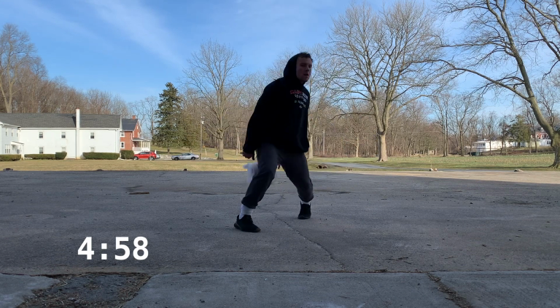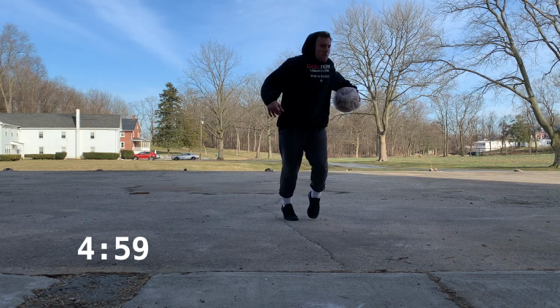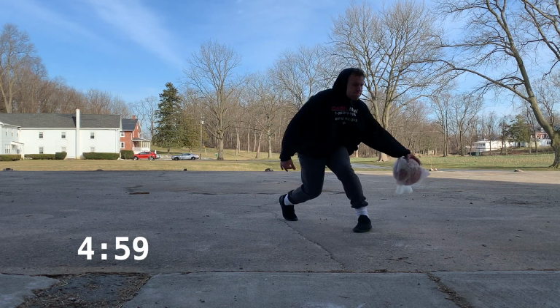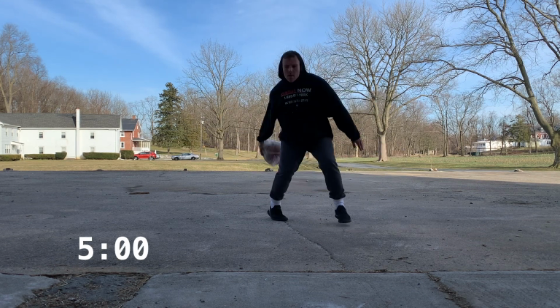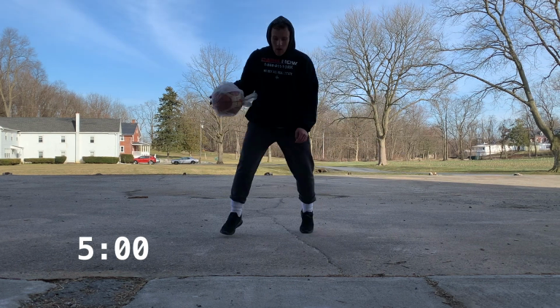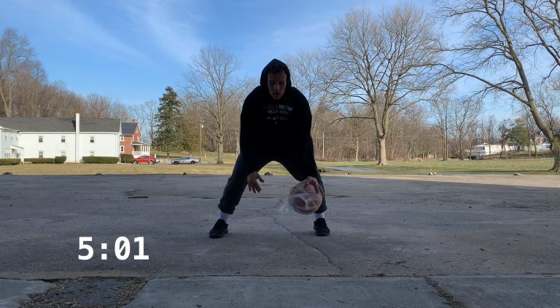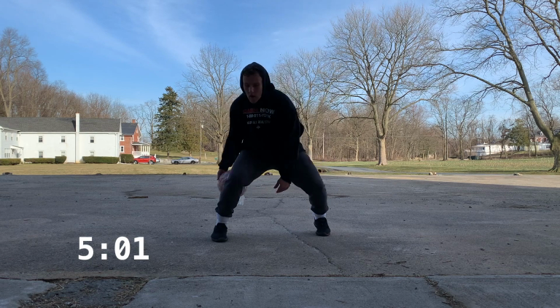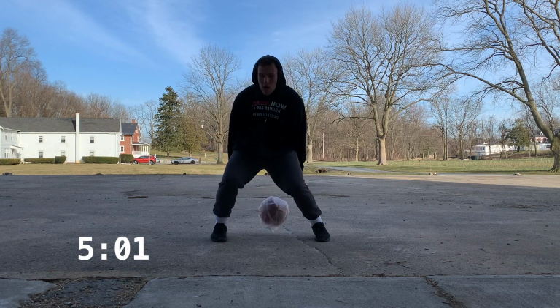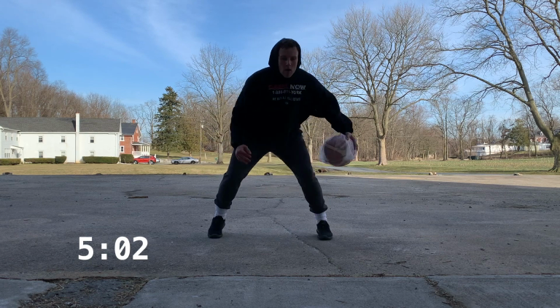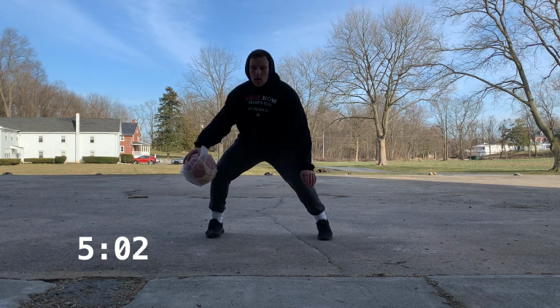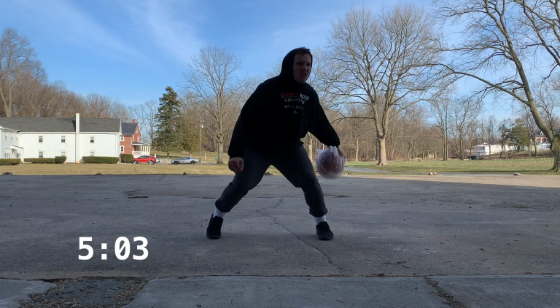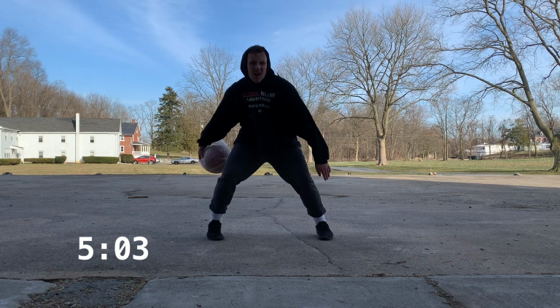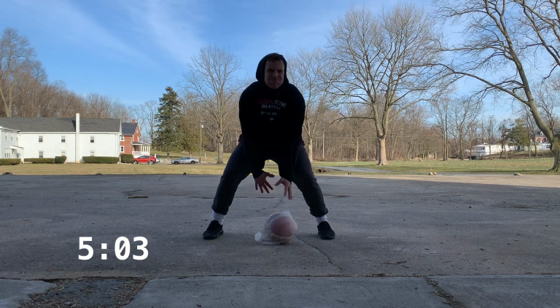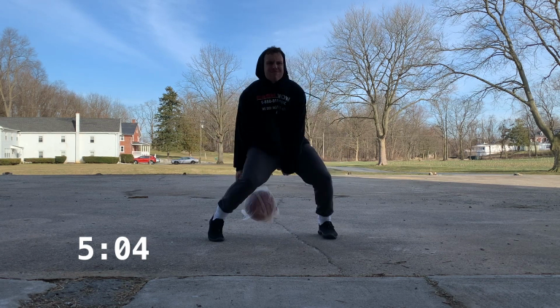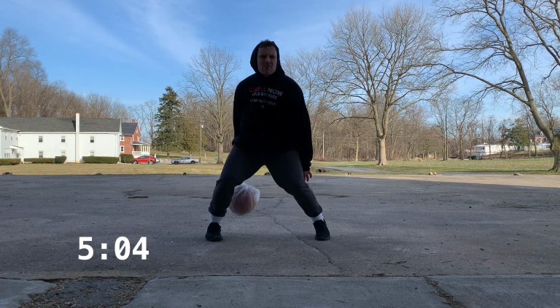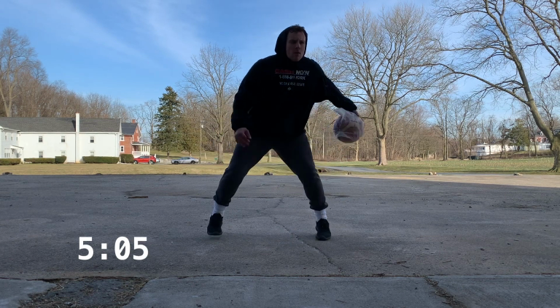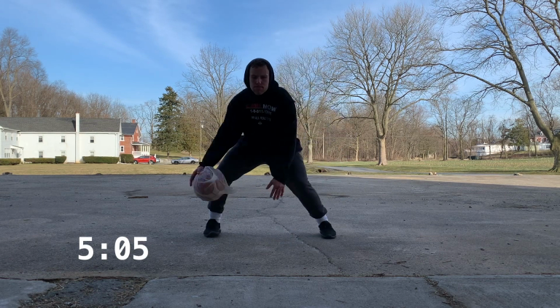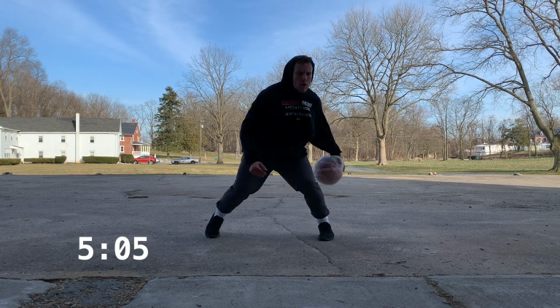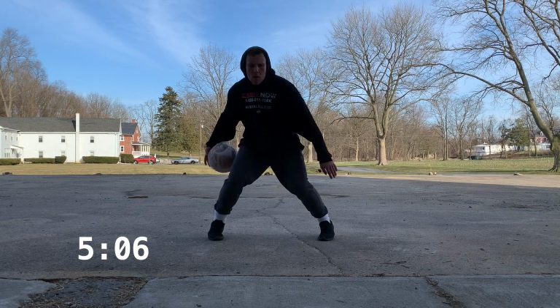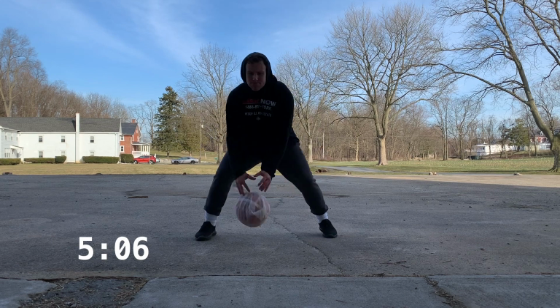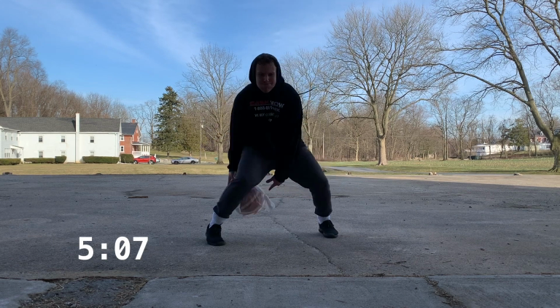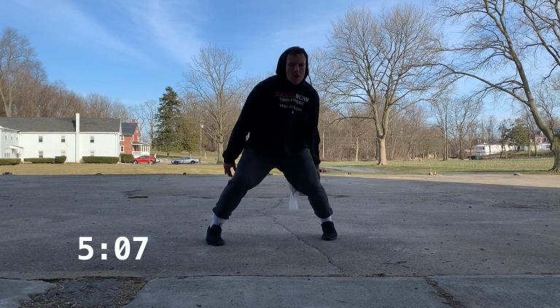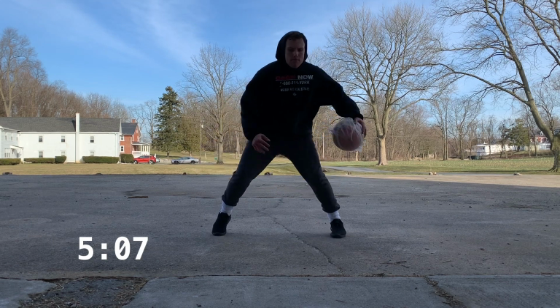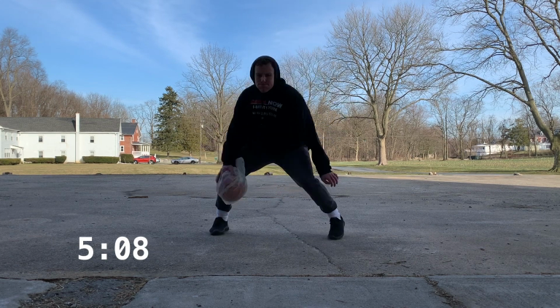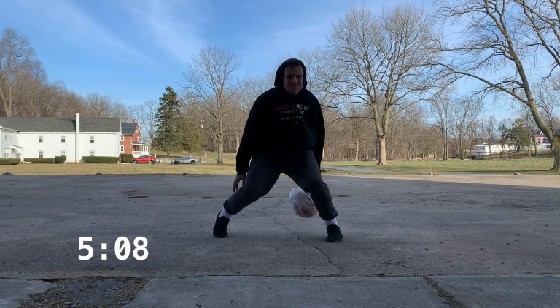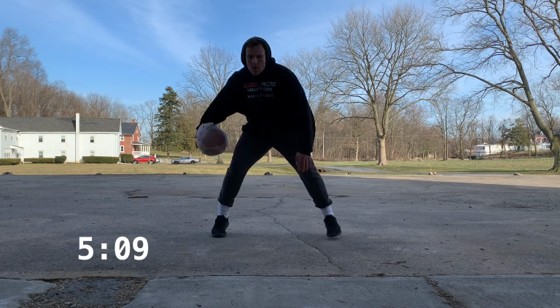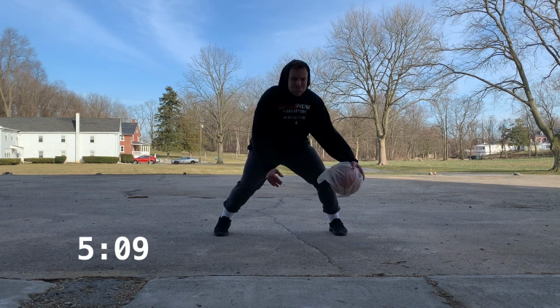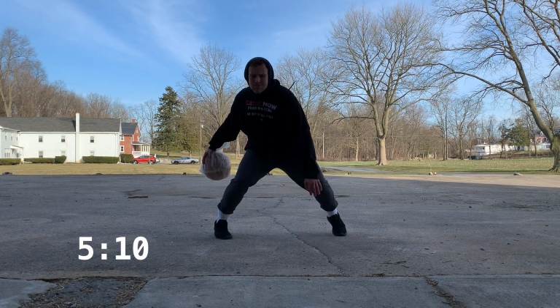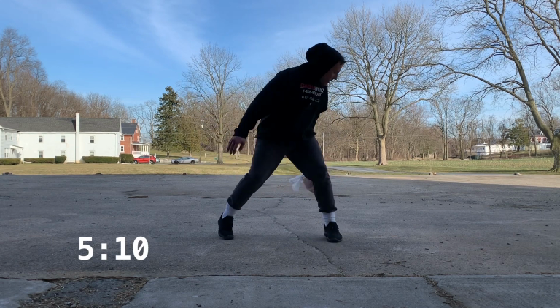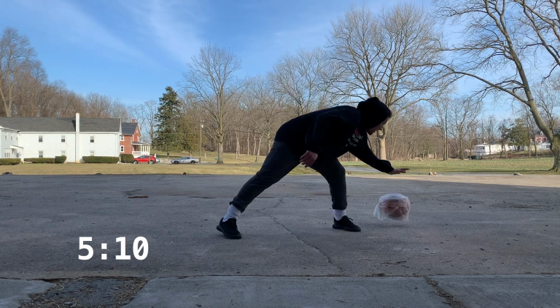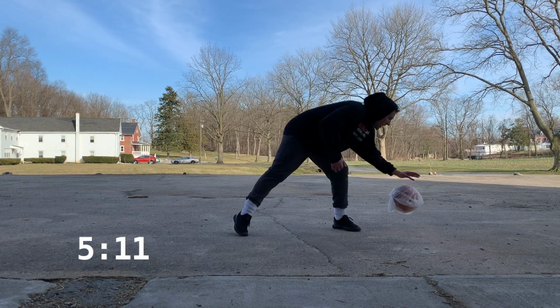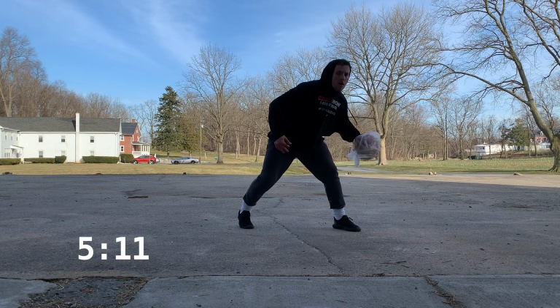Now we're putting it all together — we are doing cross, between, behind the back. The nice thing with this one is when you end the set it's automatically in the opposite hand, so you're working both sides equally.